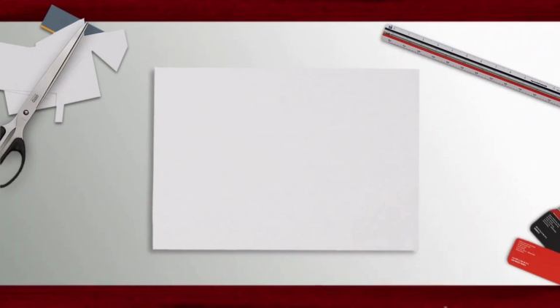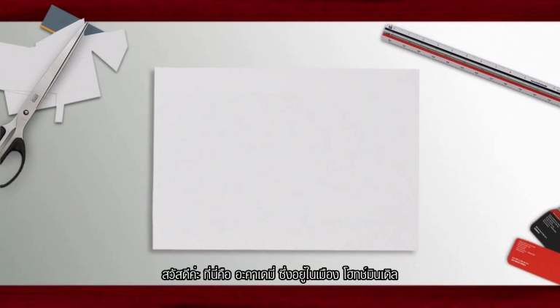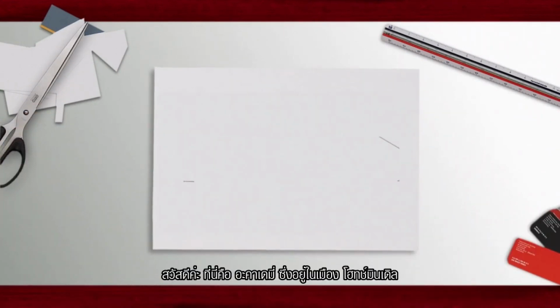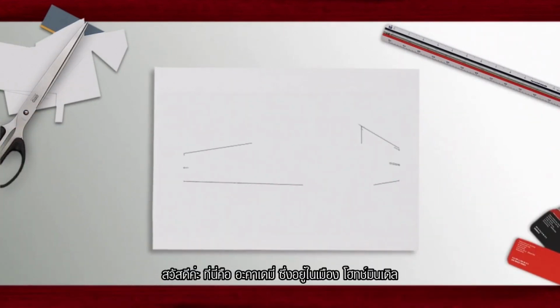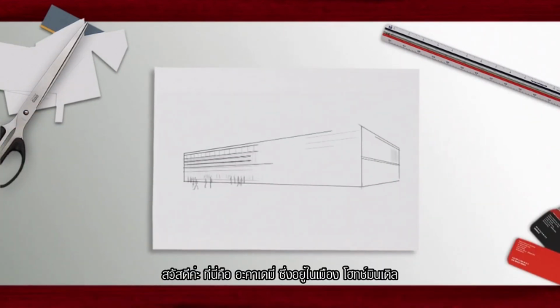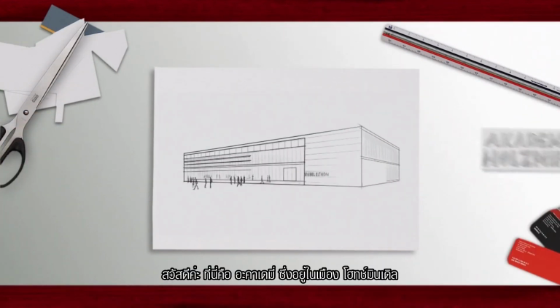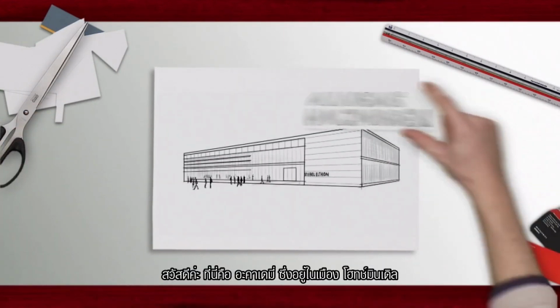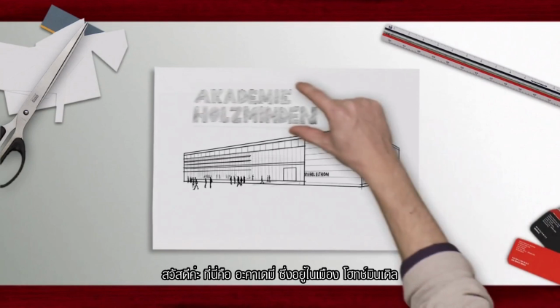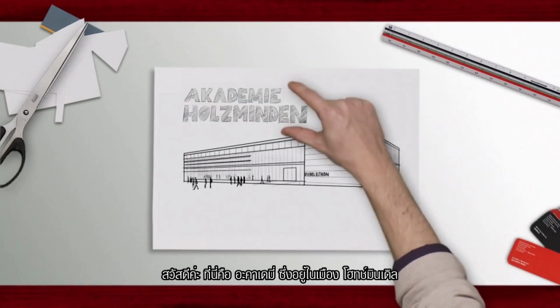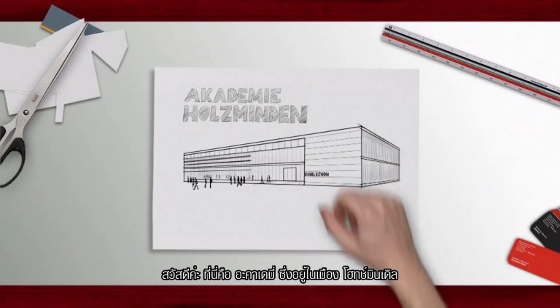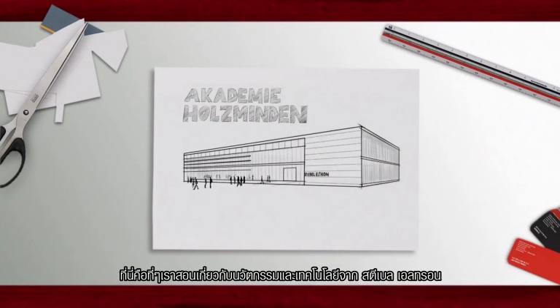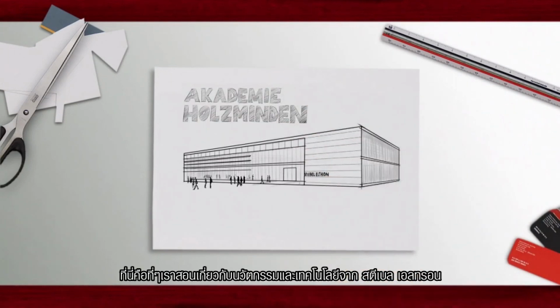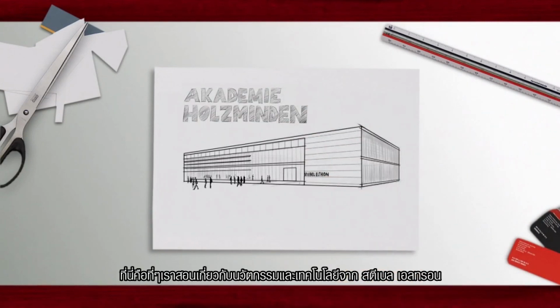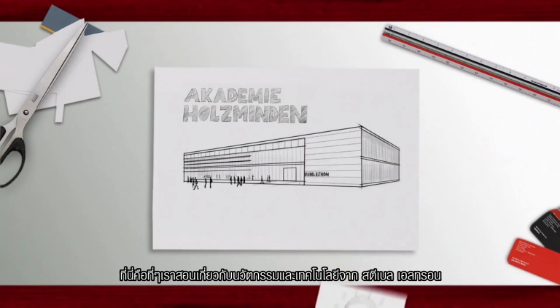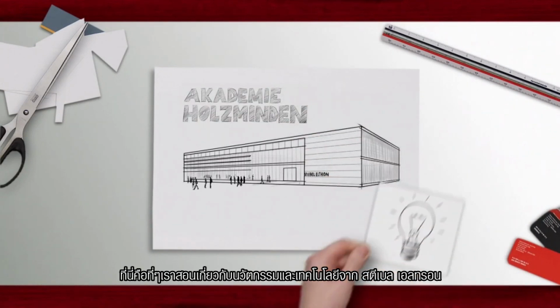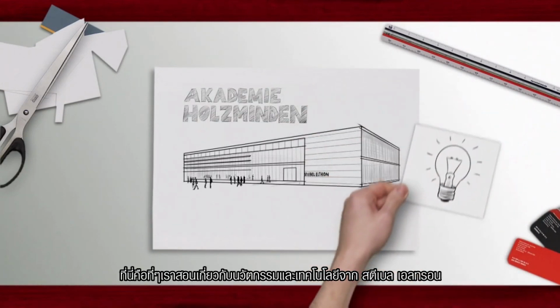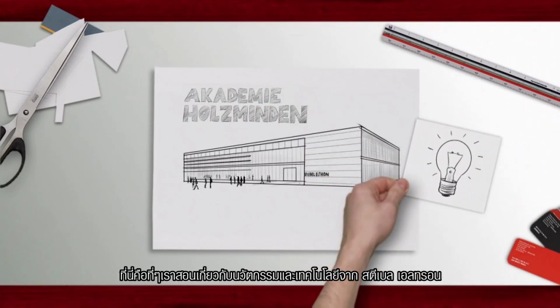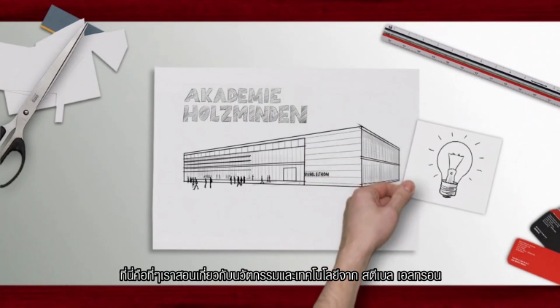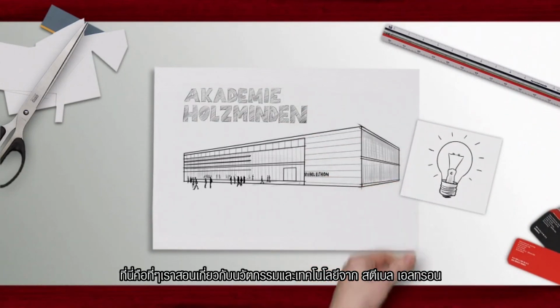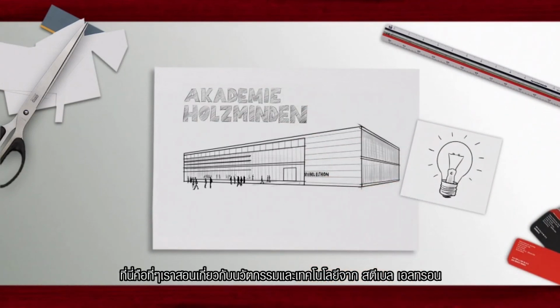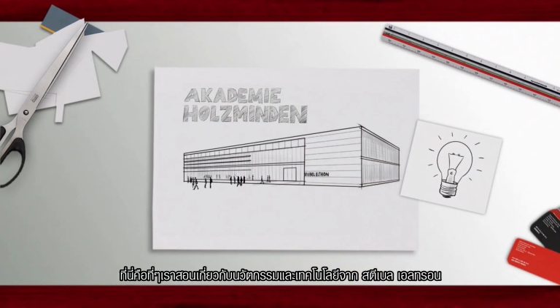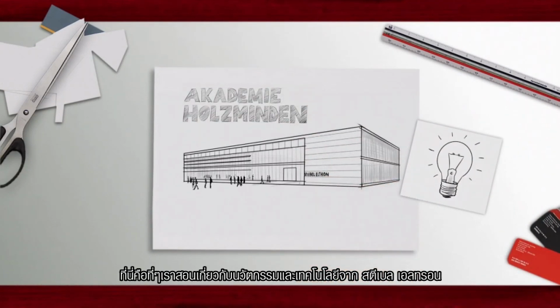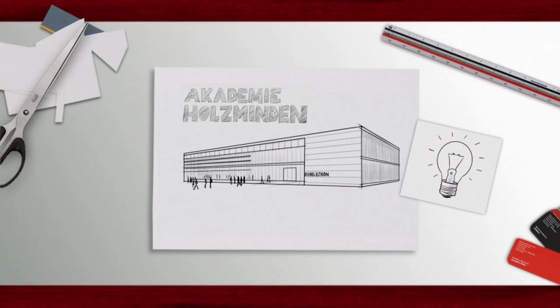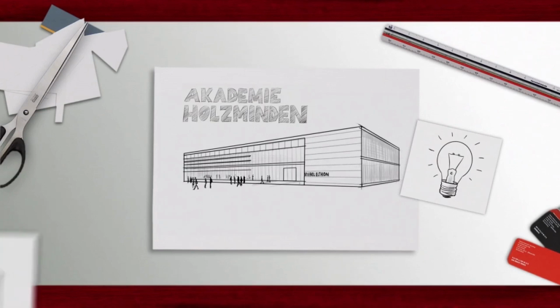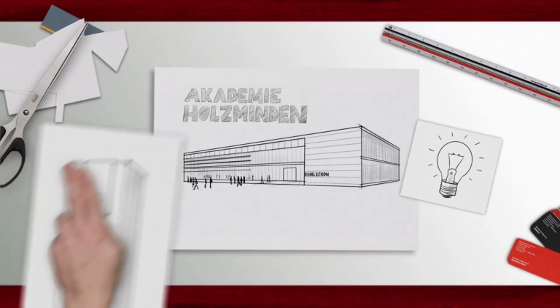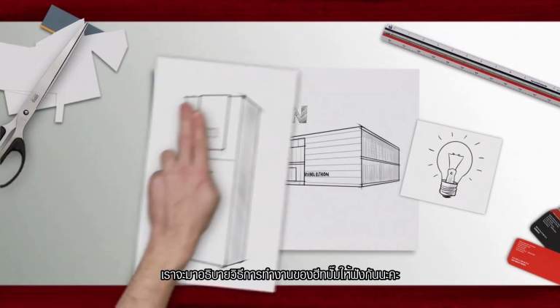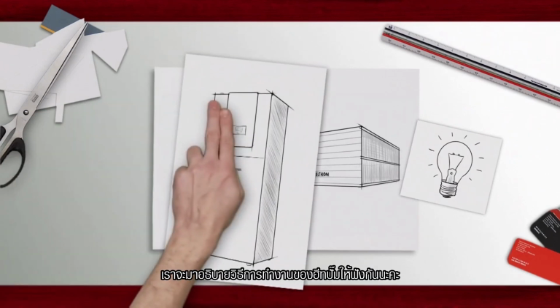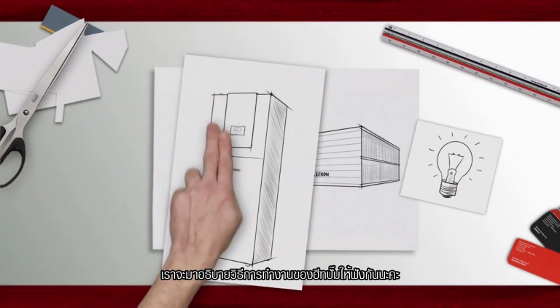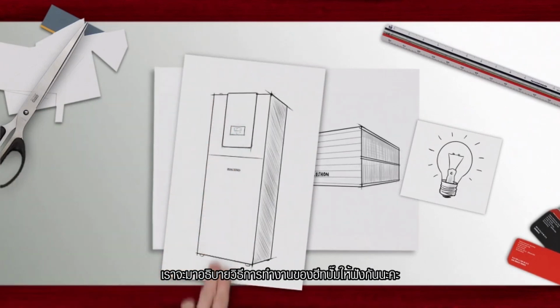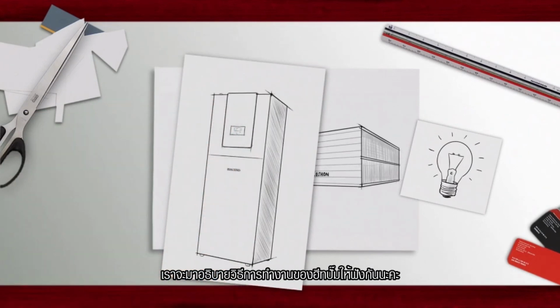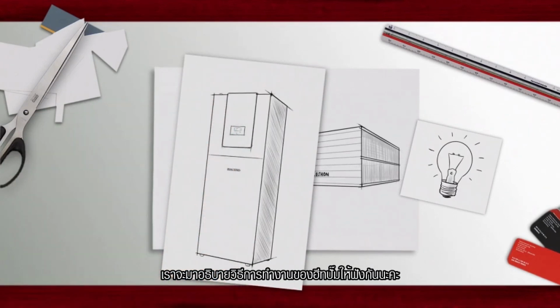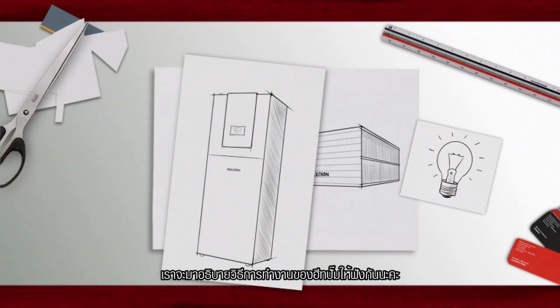Hello, this is our academy in Holtzminden. This is where we teach about innovative building technology from Stiebel Eltron. The way heat pumps work is our theme for today.